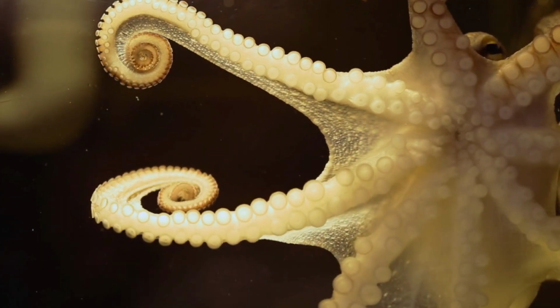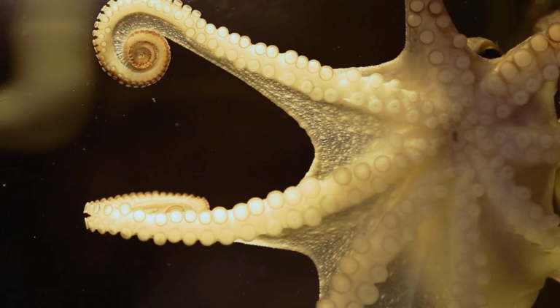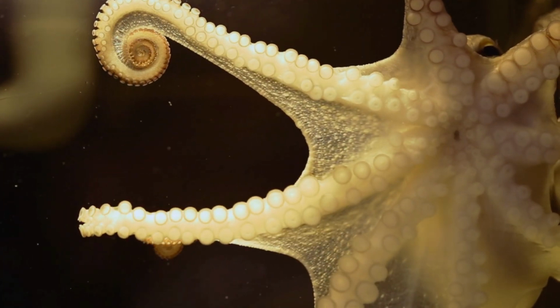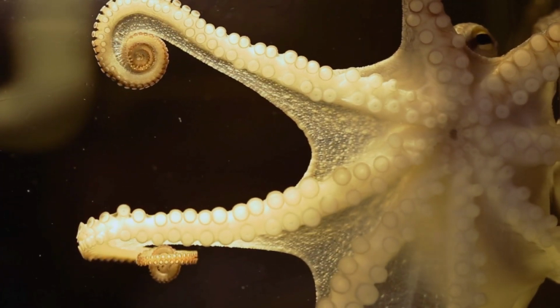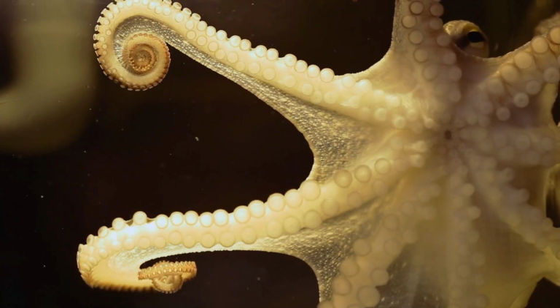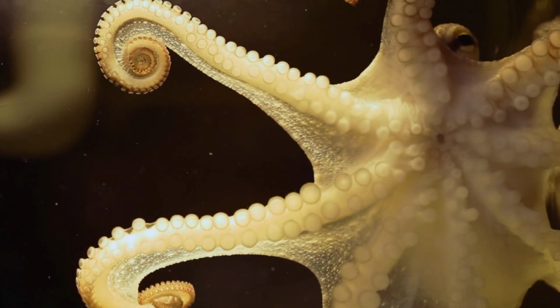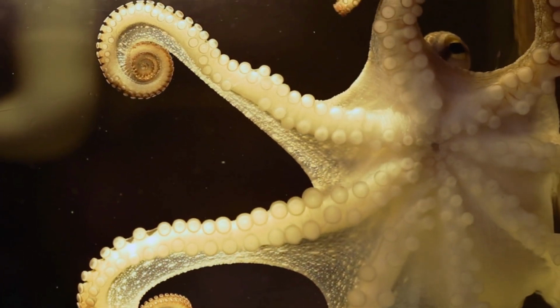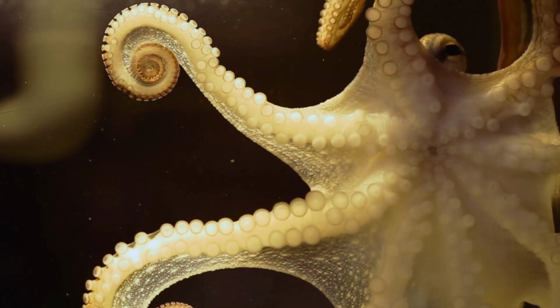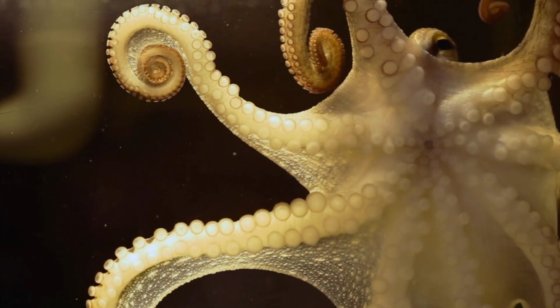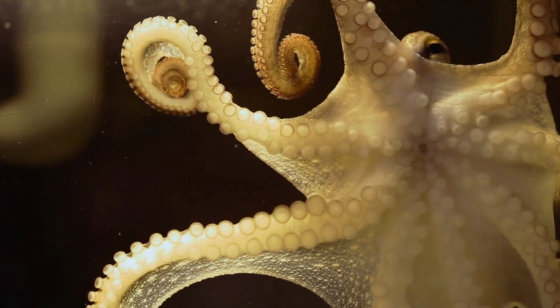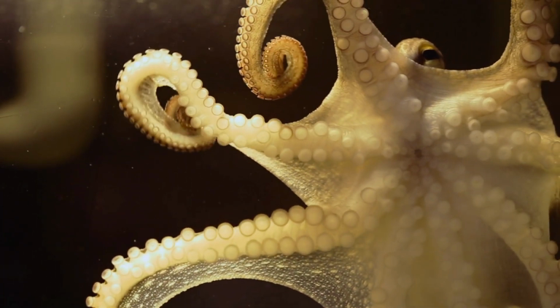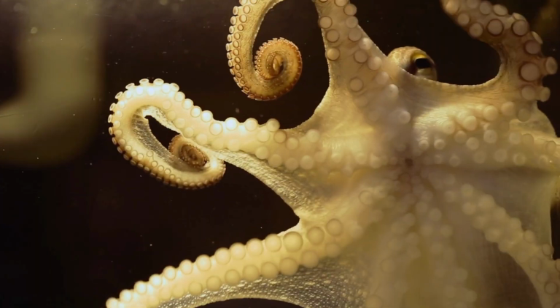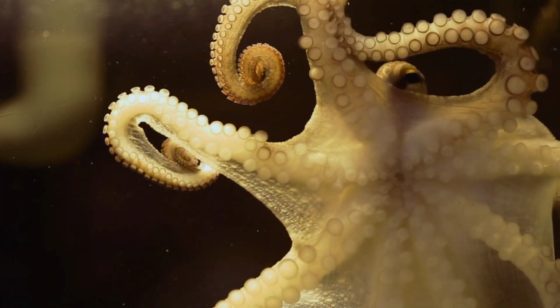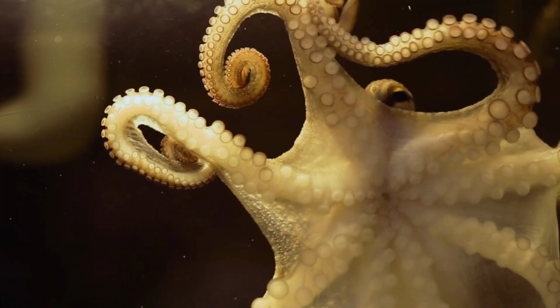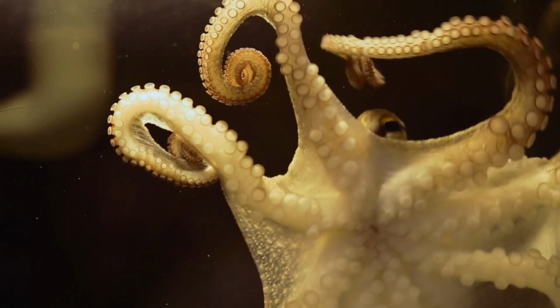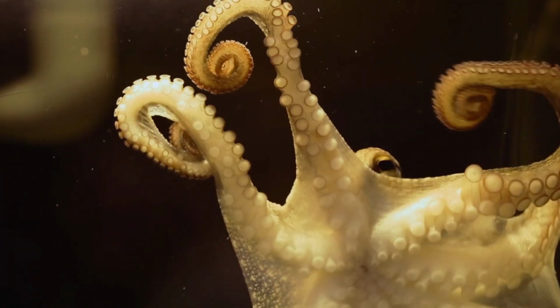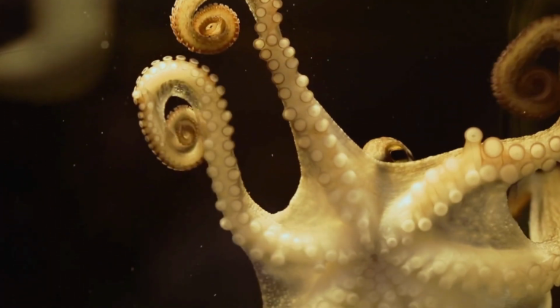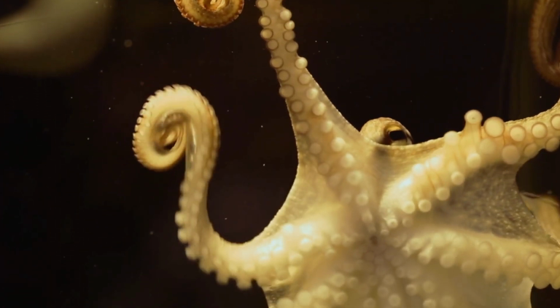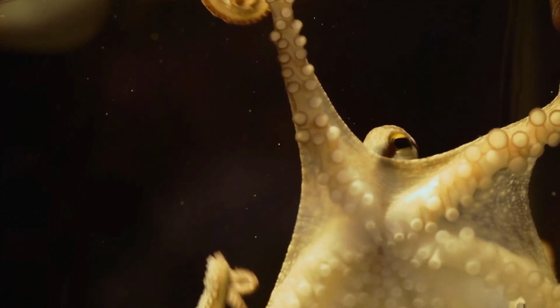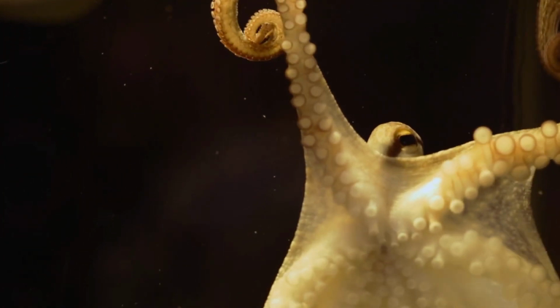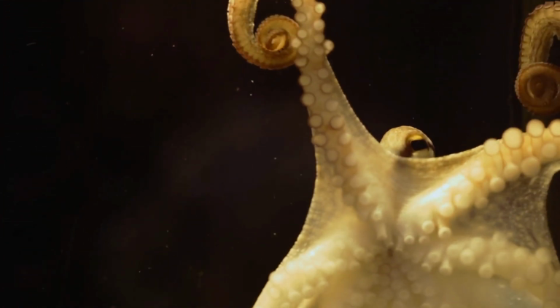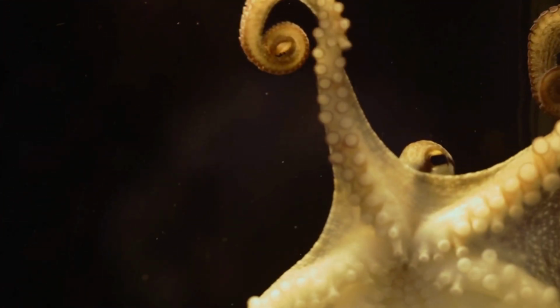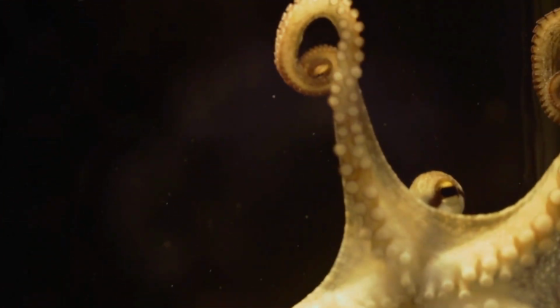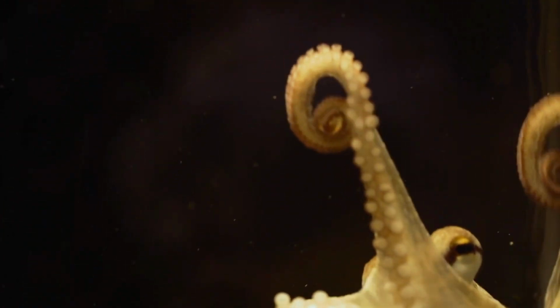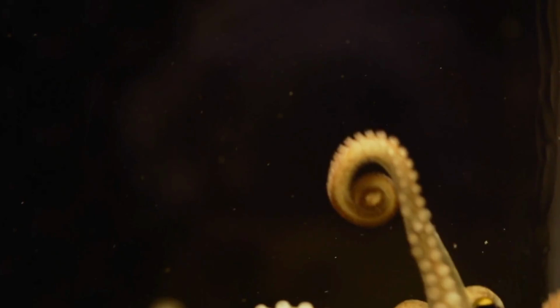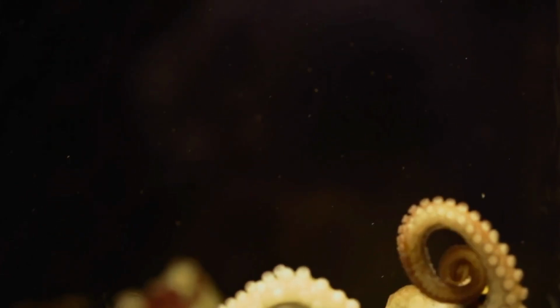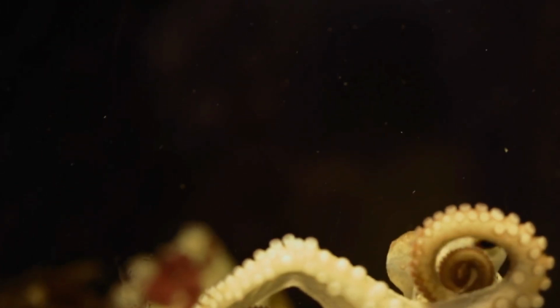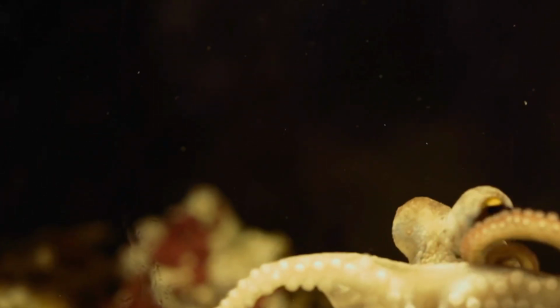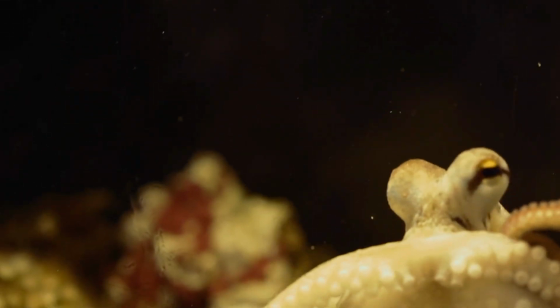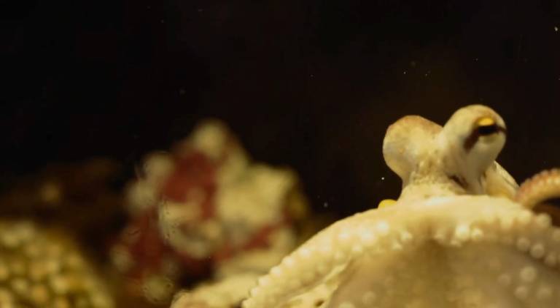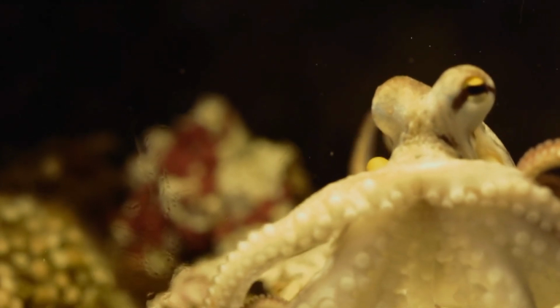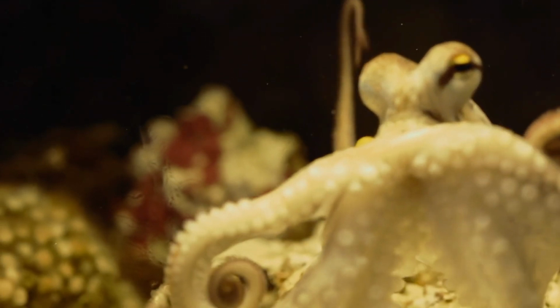An octopus has eight amazing arms covered in suction cups. These aren't just for holding on to things — each suction cup can taste and feel. Imagine having taste buds on your fingers. That's what life is like for an octopus.